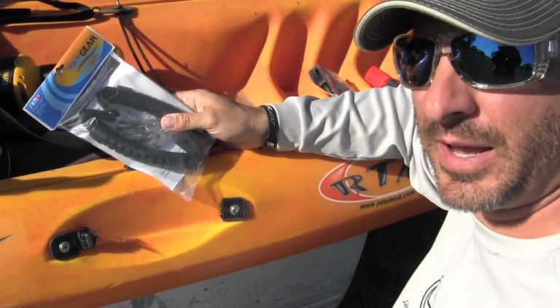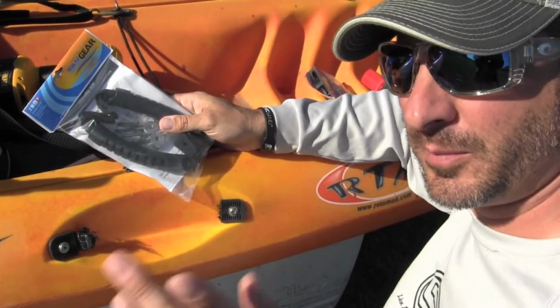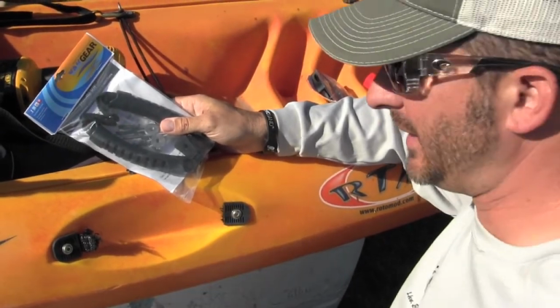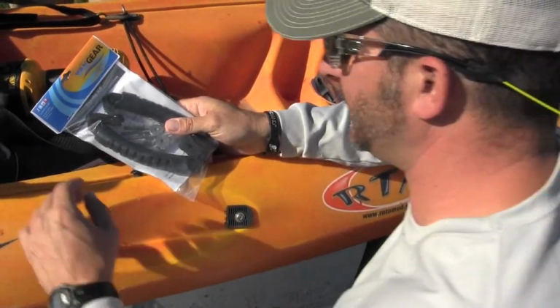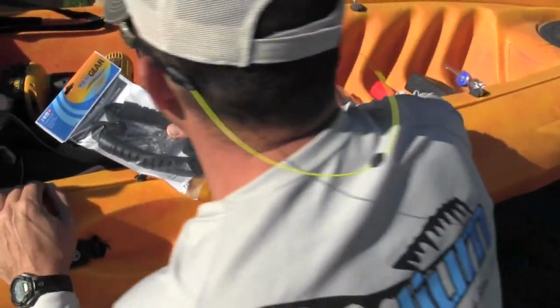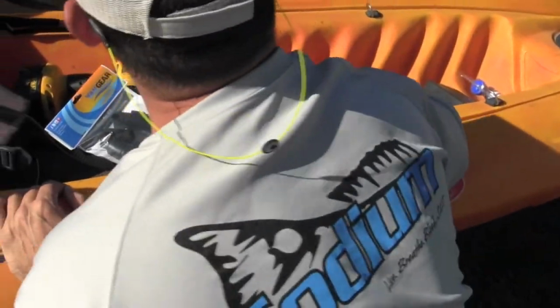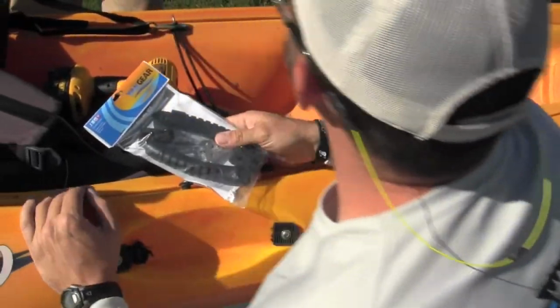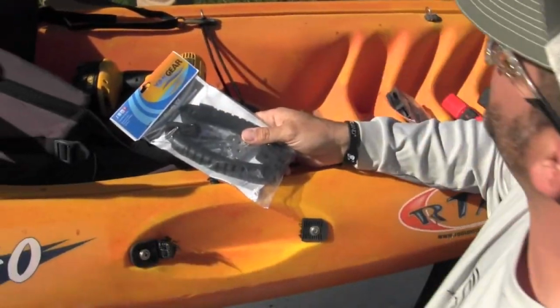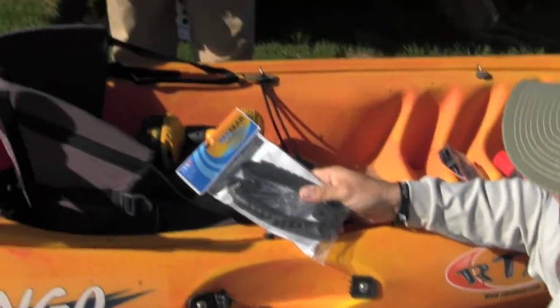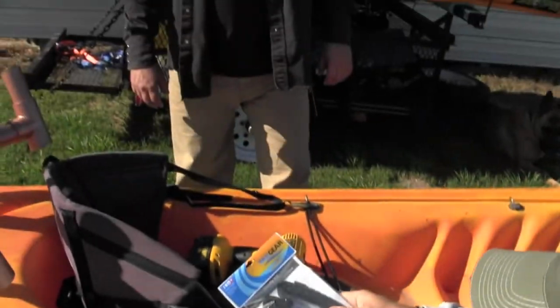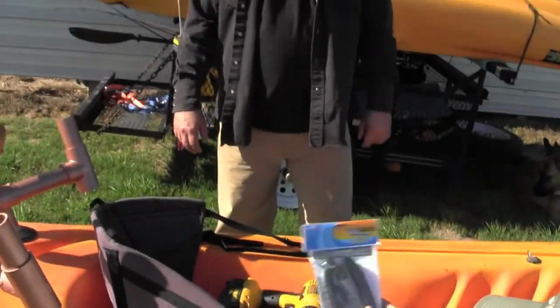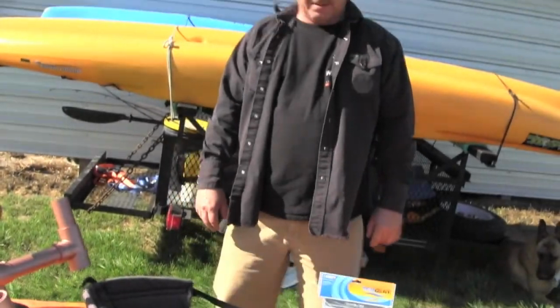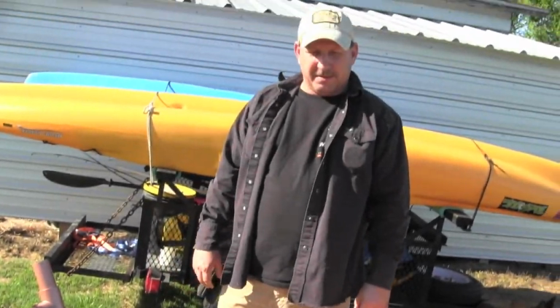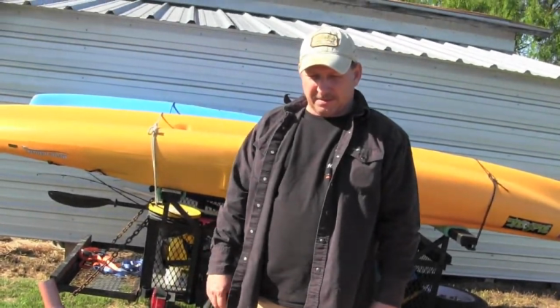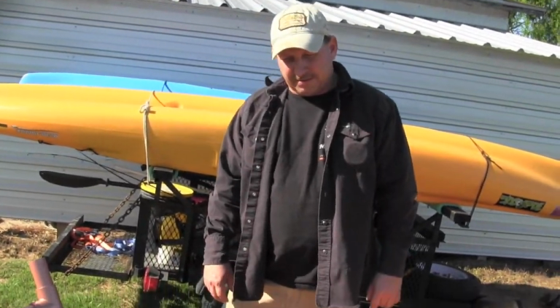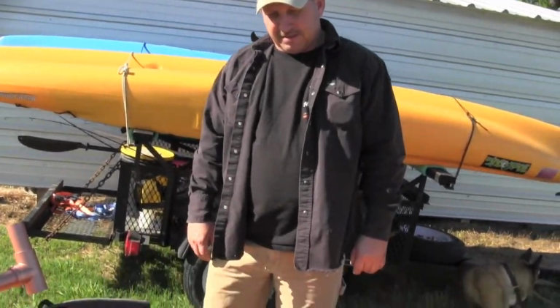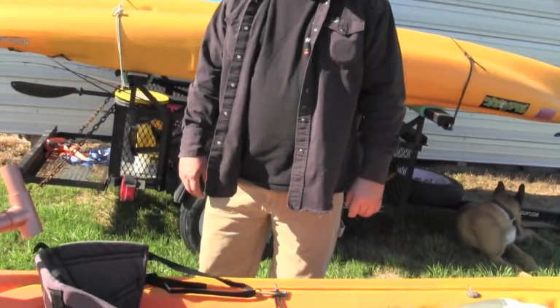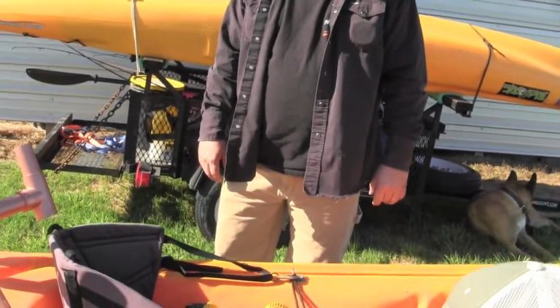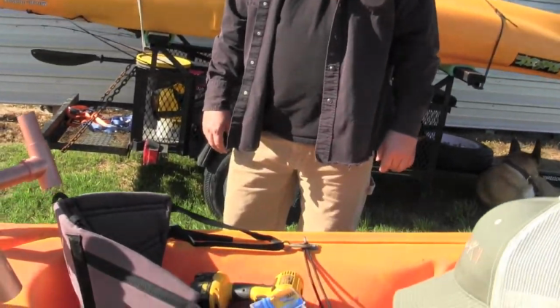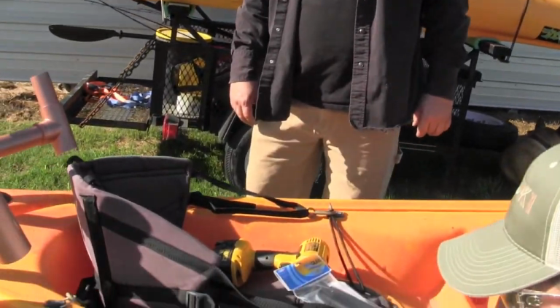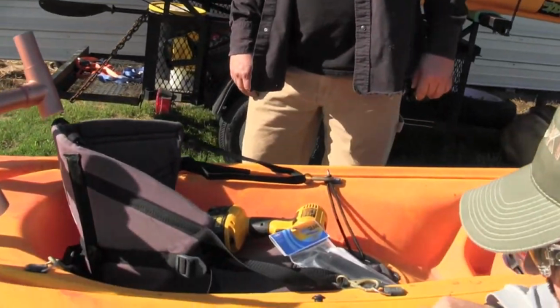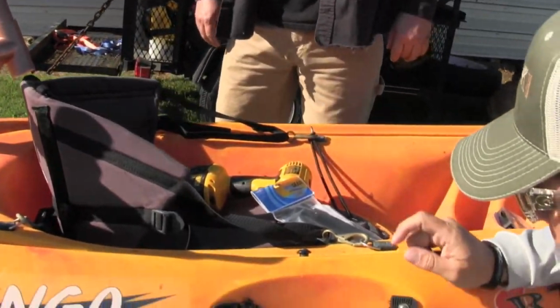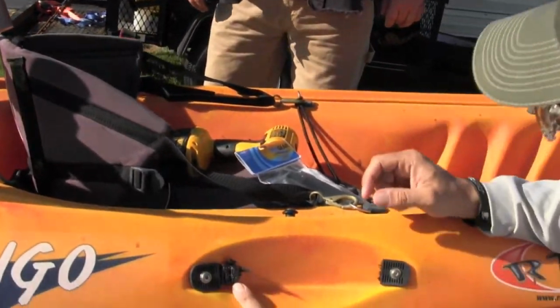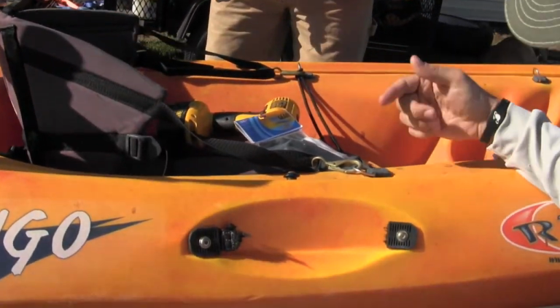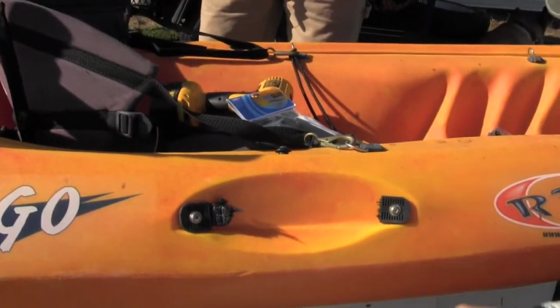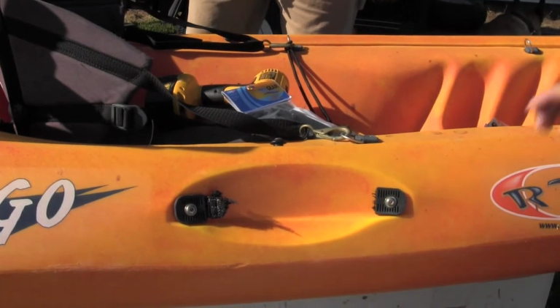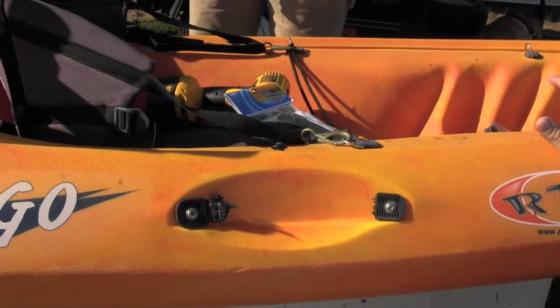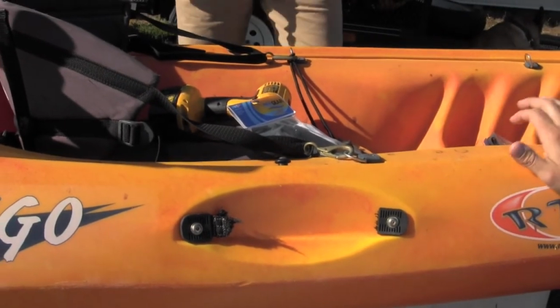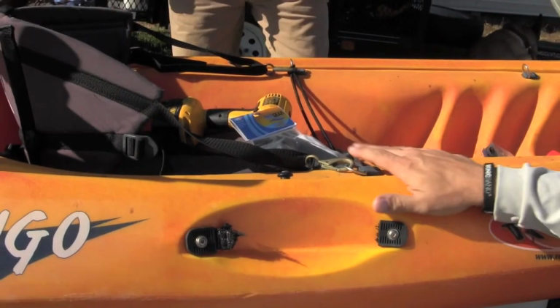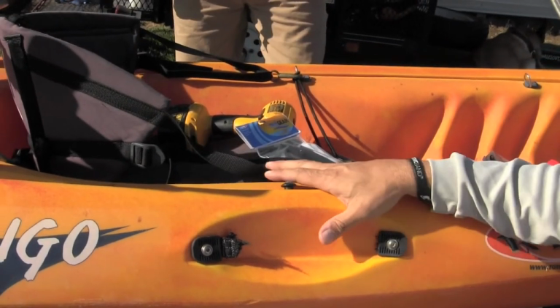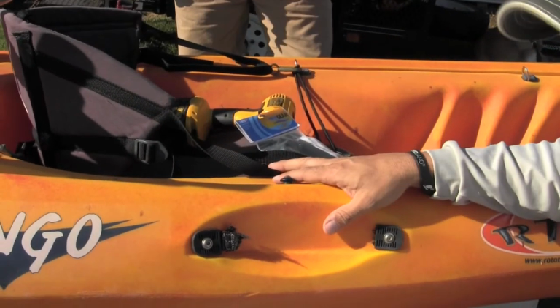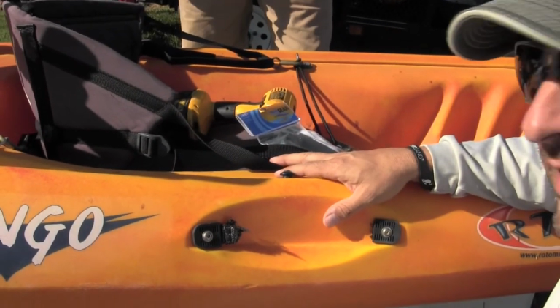It's Ty. Welcome to YAKINTEXAS. I'm here with Cody. We've got some YAK Gear accessories and we're going to replace two broken handles in this old RTM 12-foot yak.